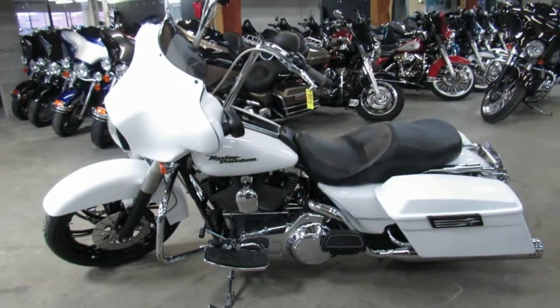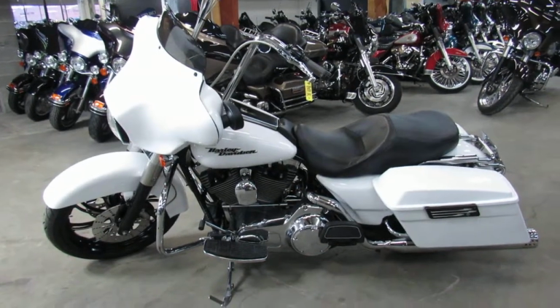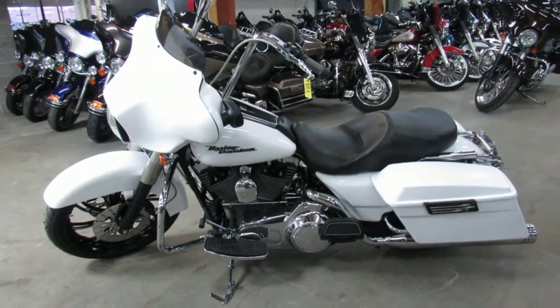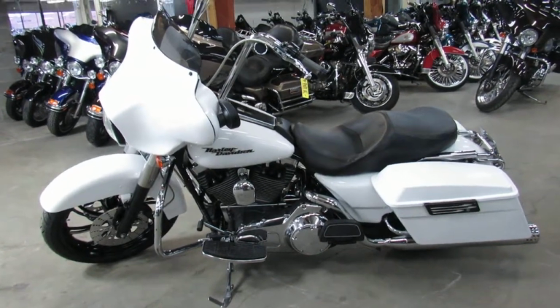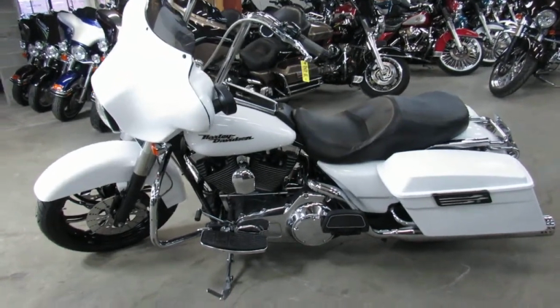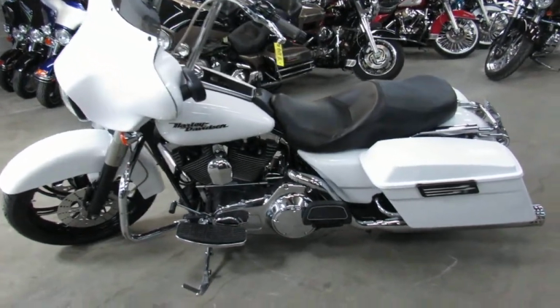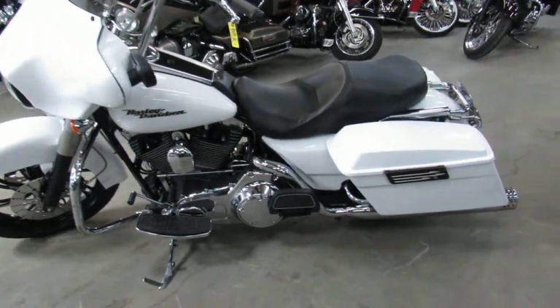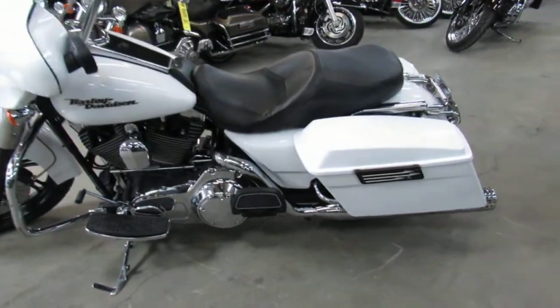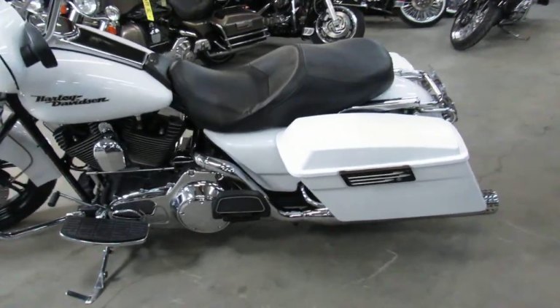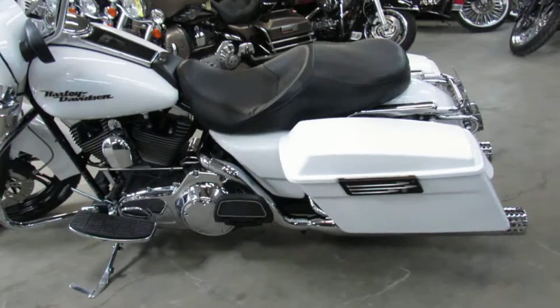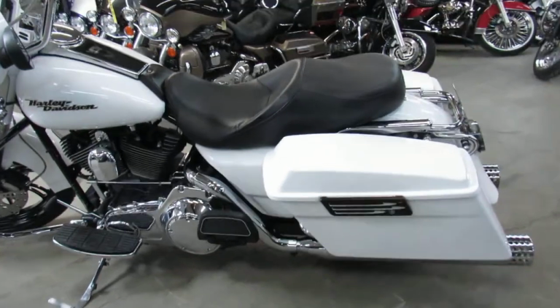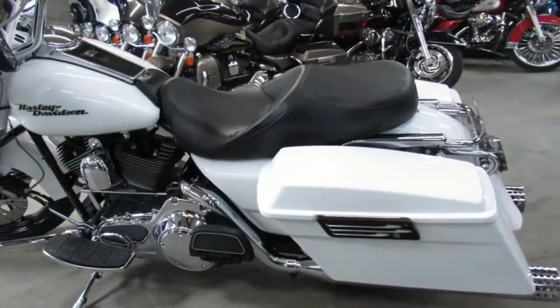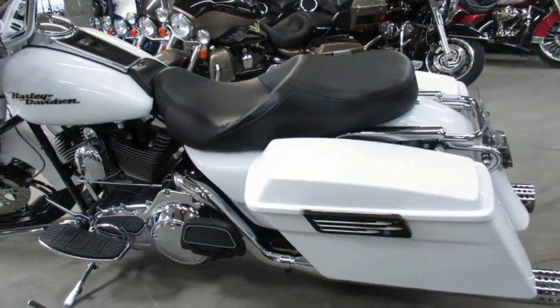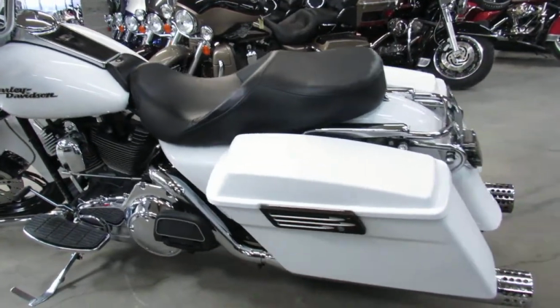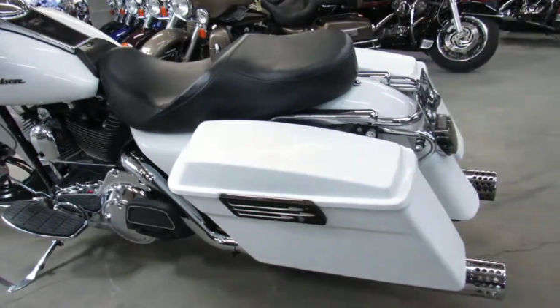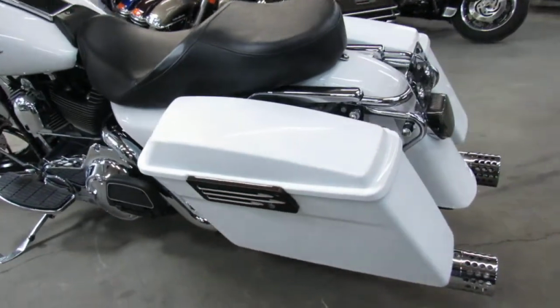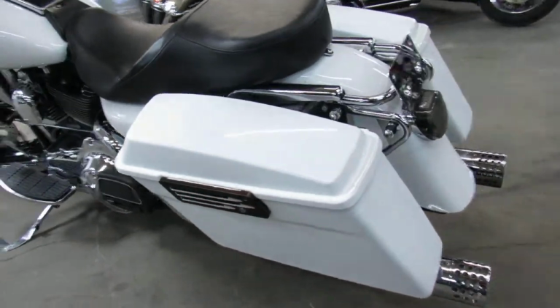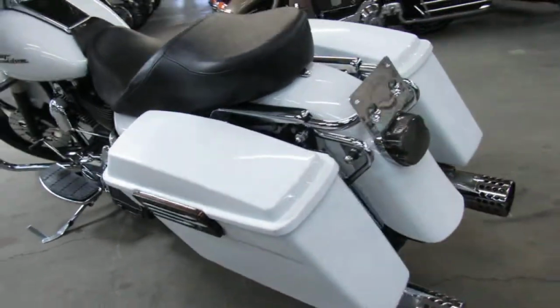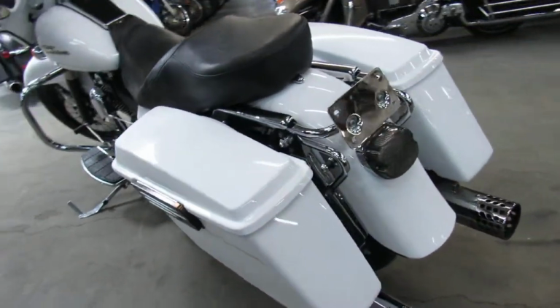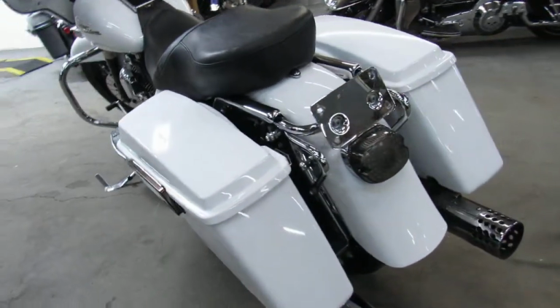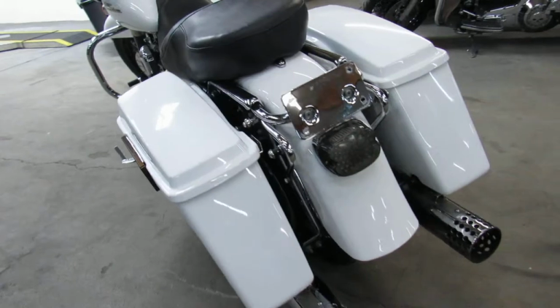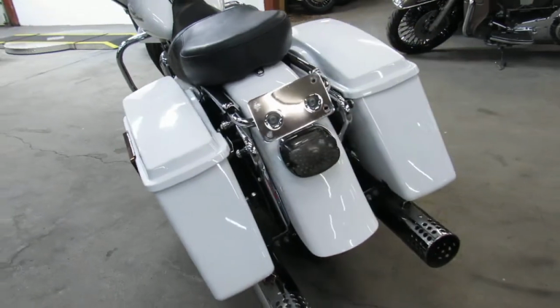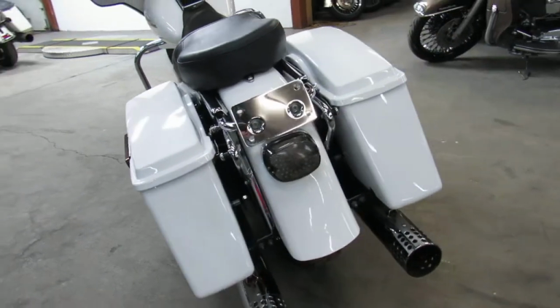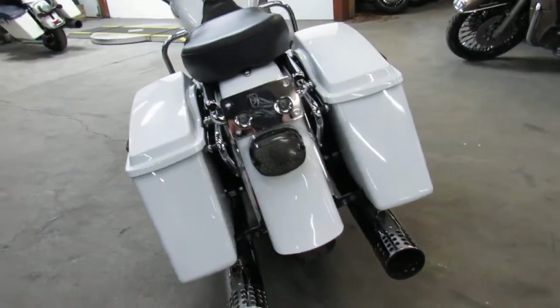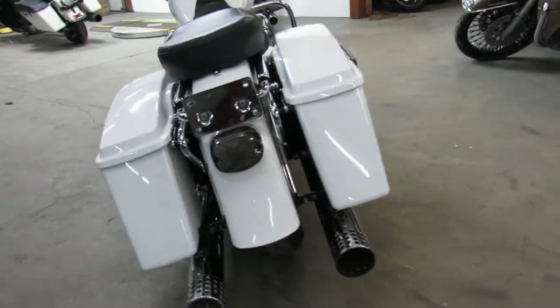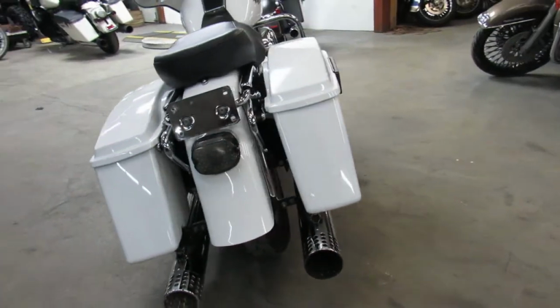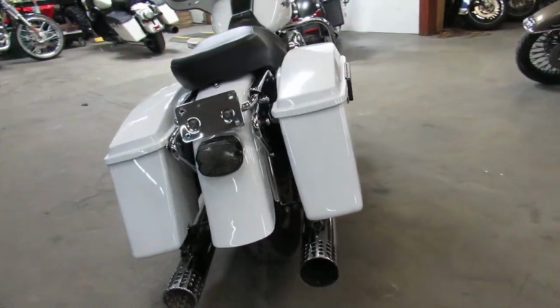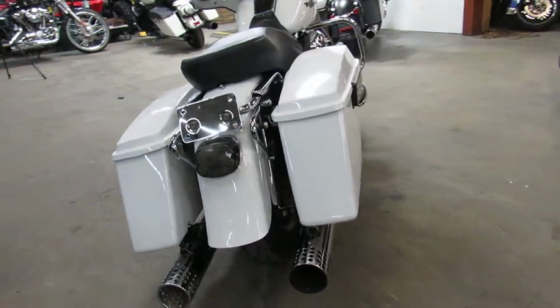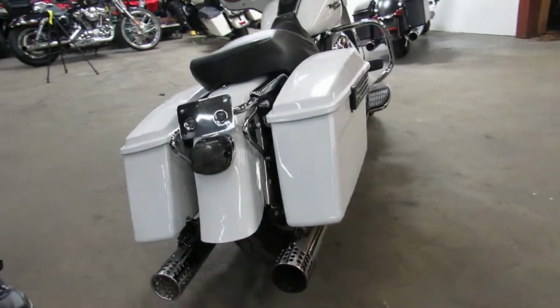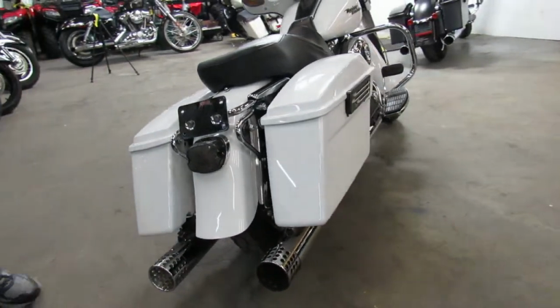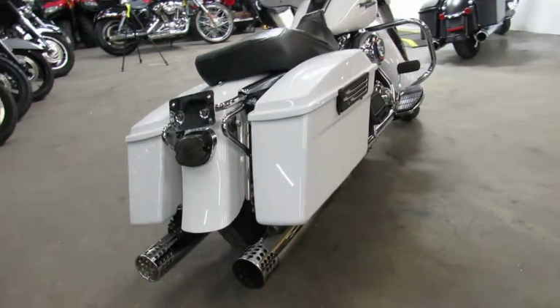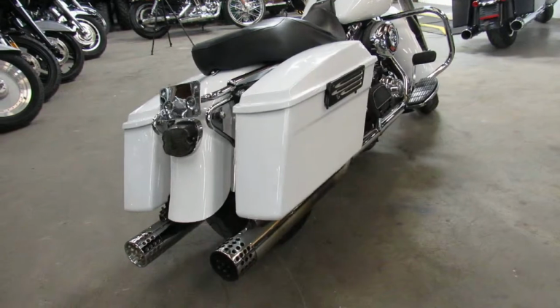Hey guys, it's Approval Powersports here doing some videos on the used Harleys. We've got over 400 used Harleys to choose from. This one here is a 2007 Electric Glide — as you can see in the video,